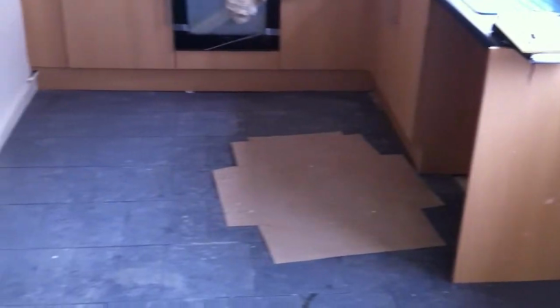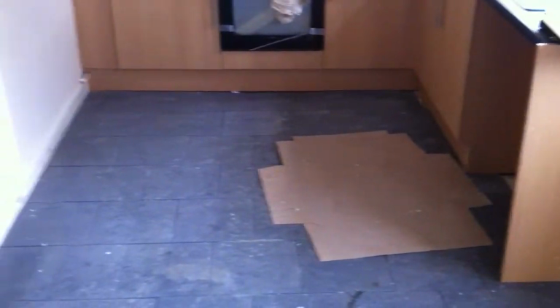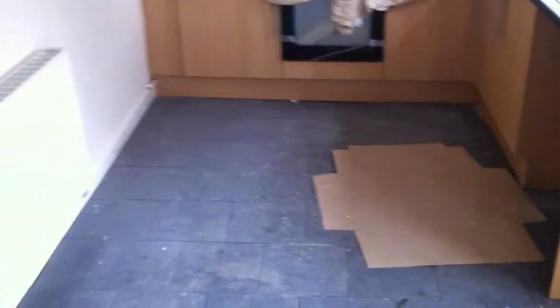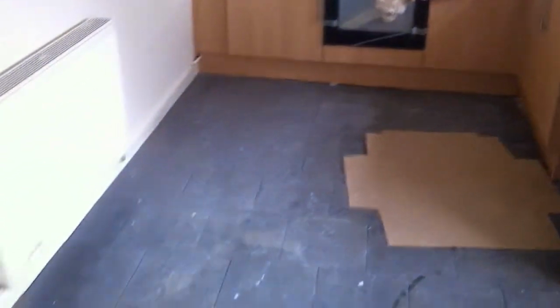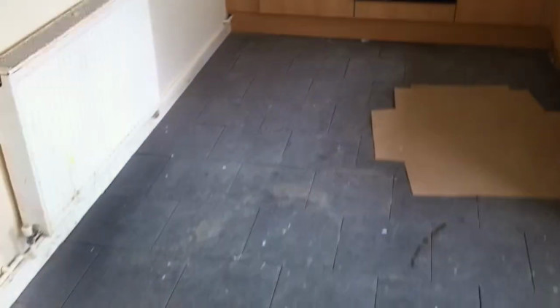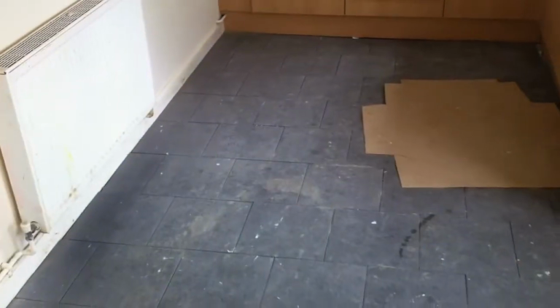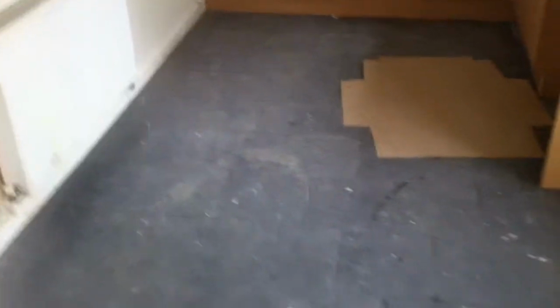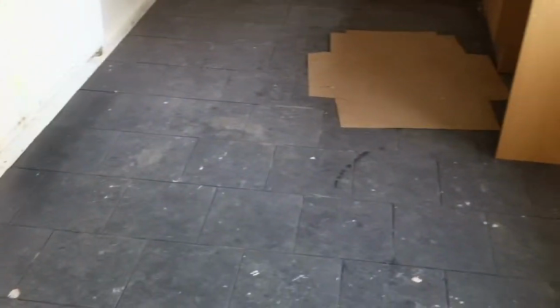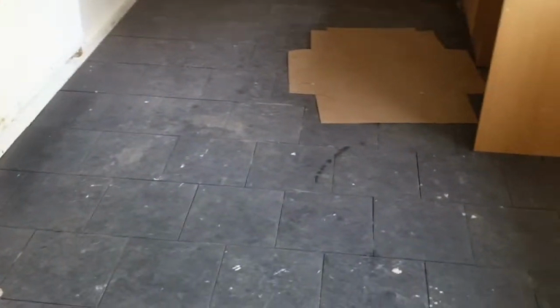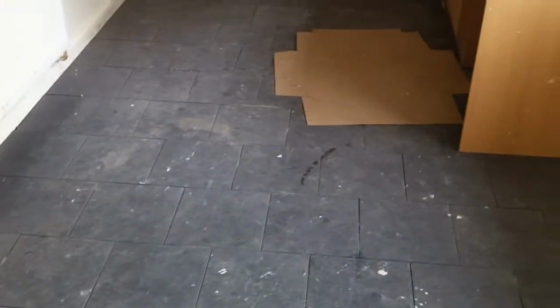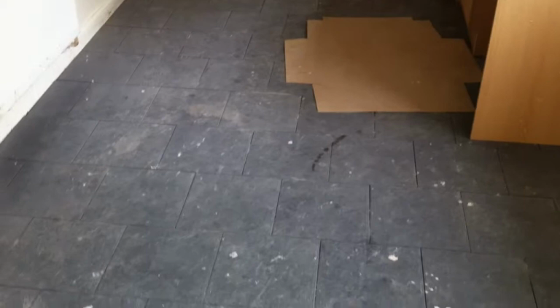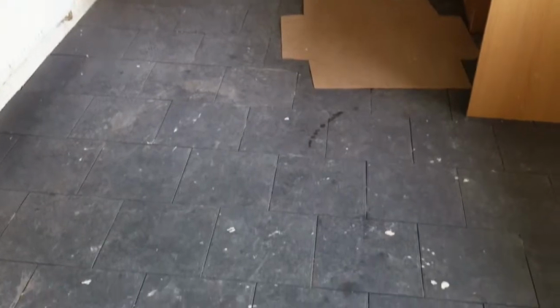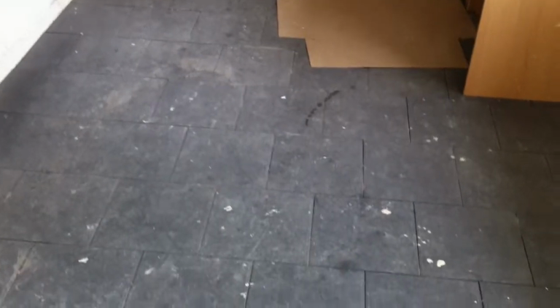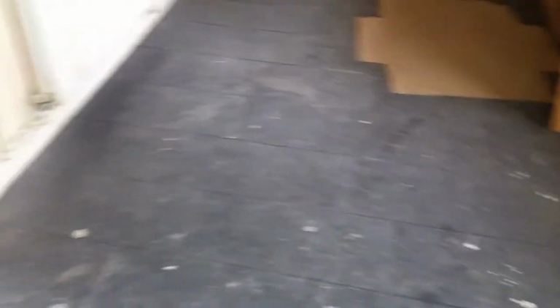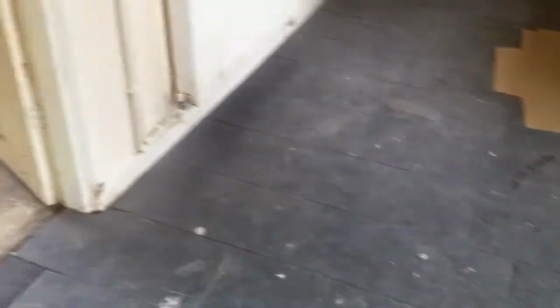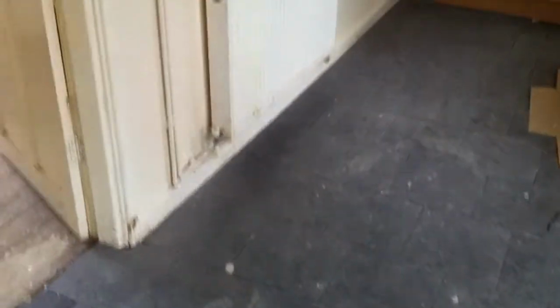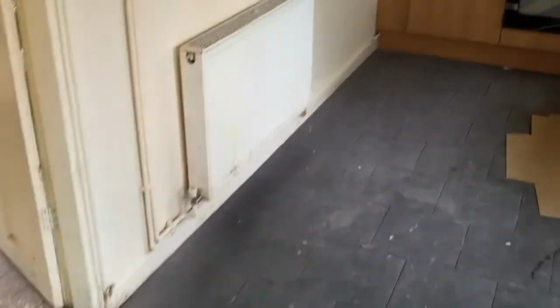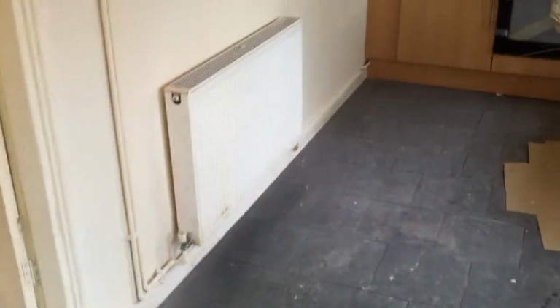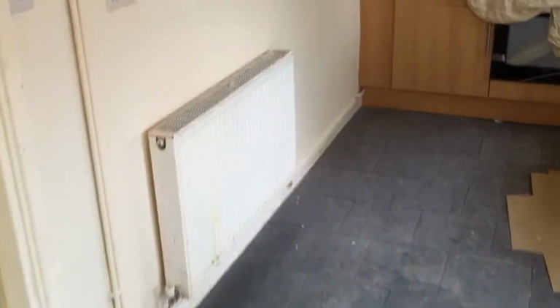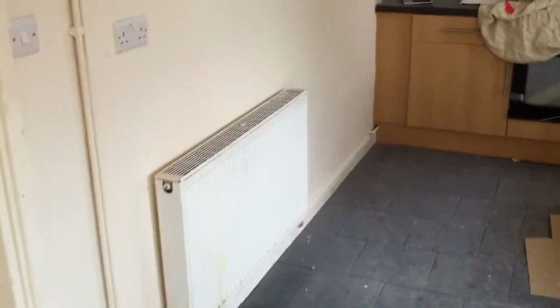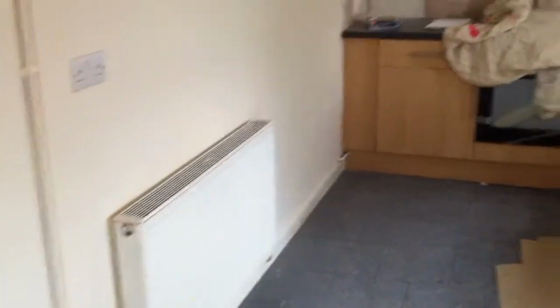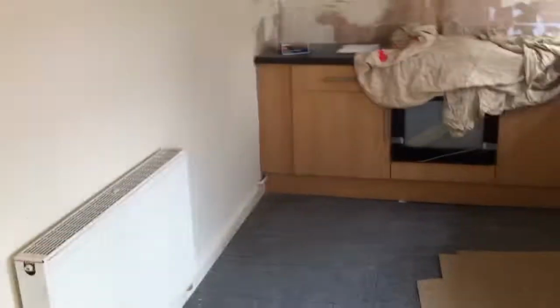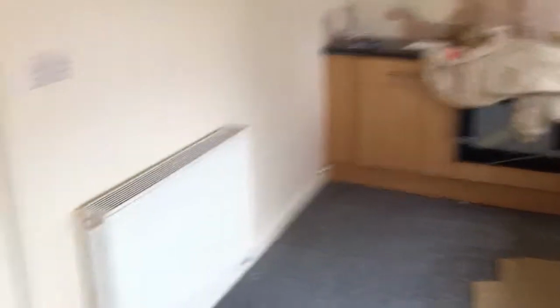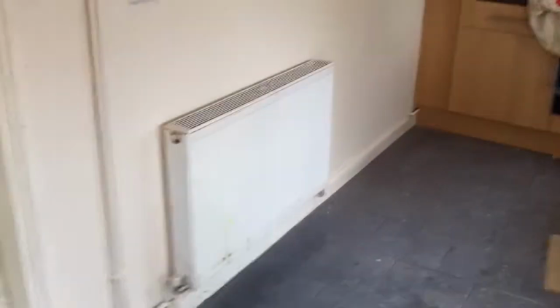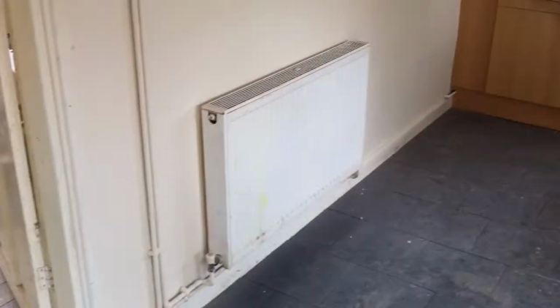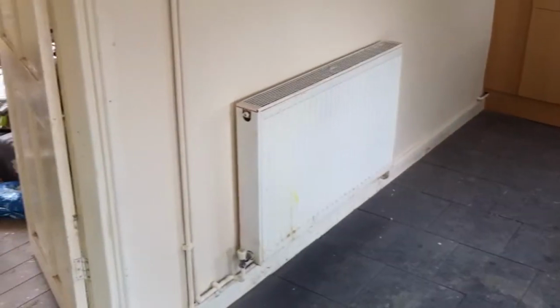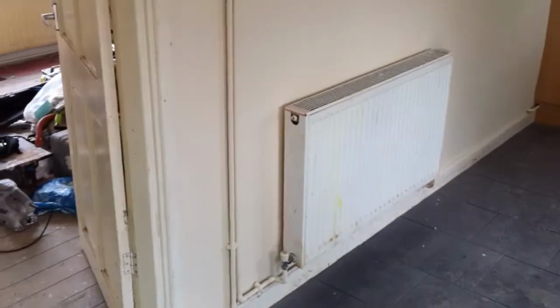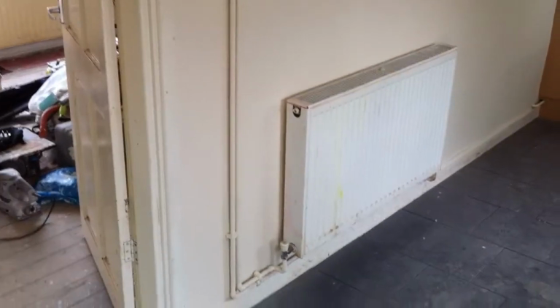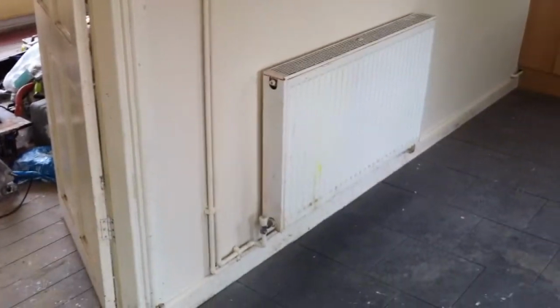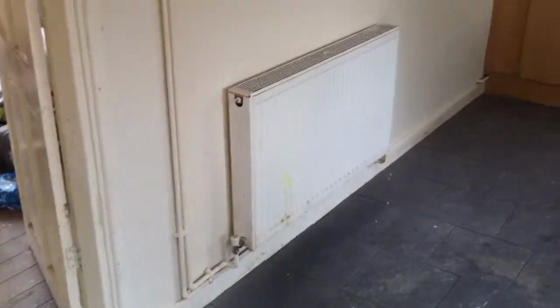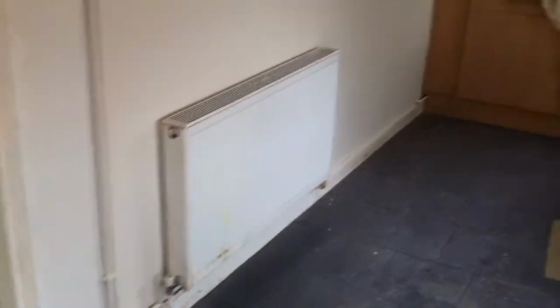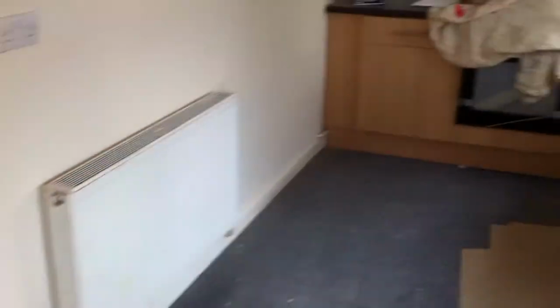The floor tiling is down and that just needs to be grouted once everything's cleaned and finished off. A bit of painting here, the radiator and a bit of pad work and skirting.